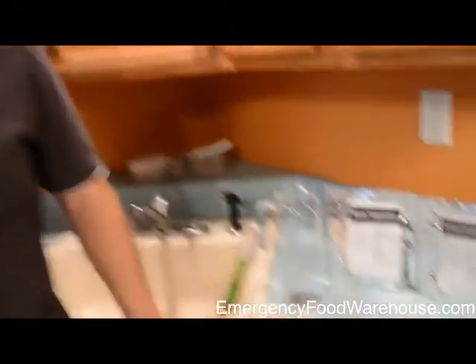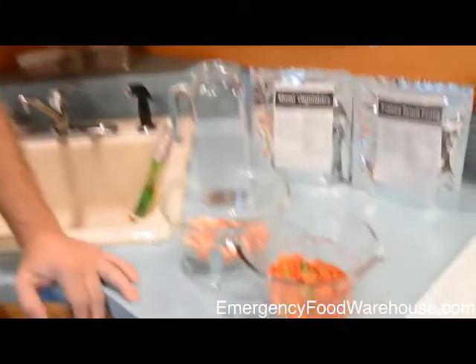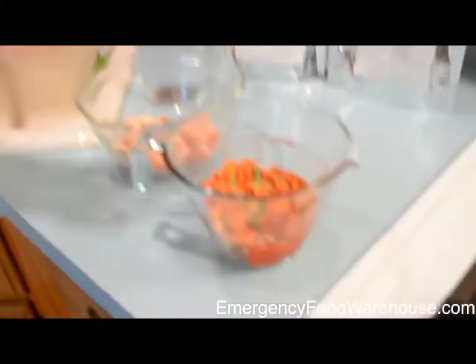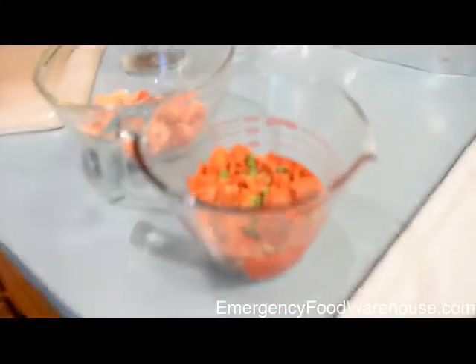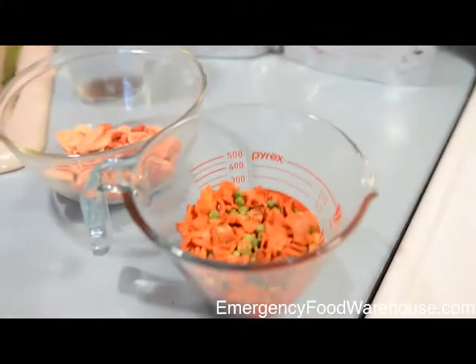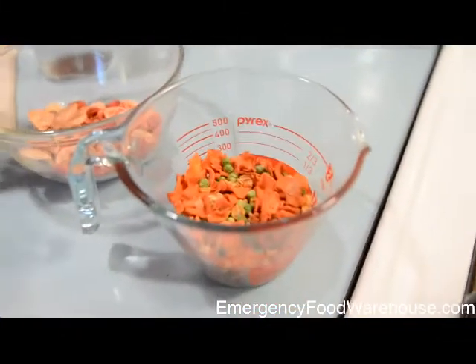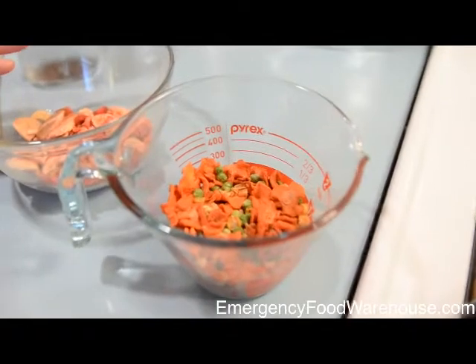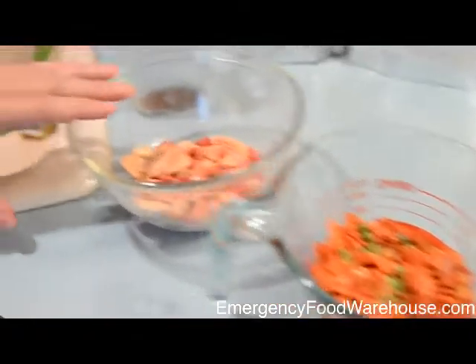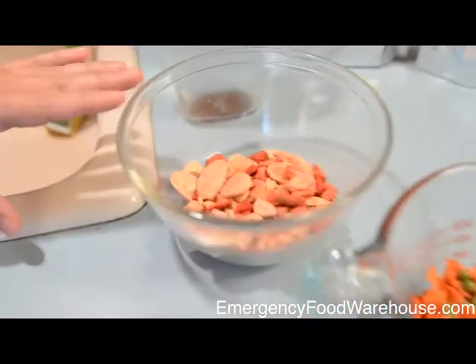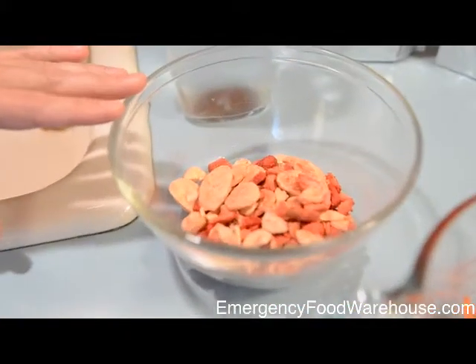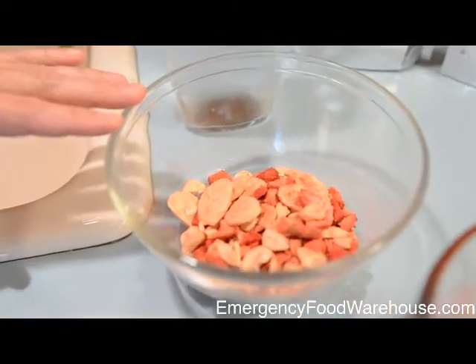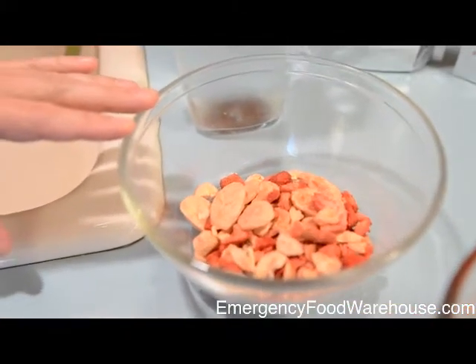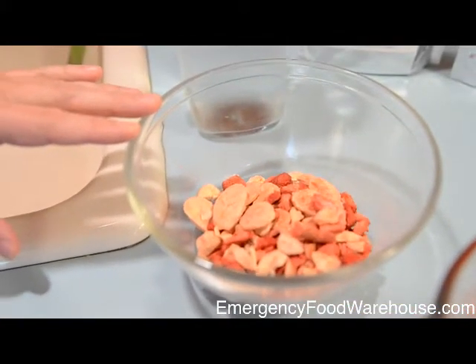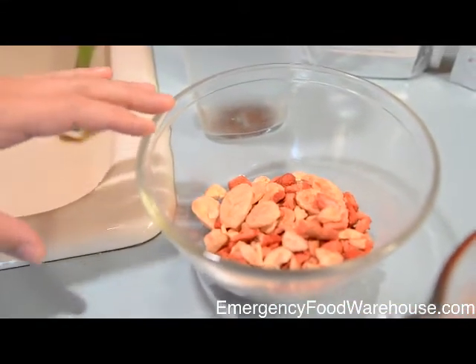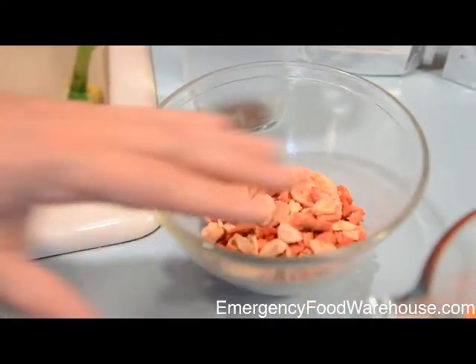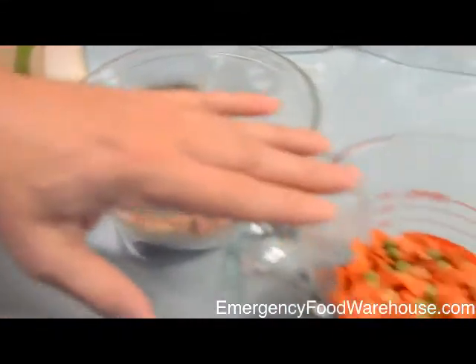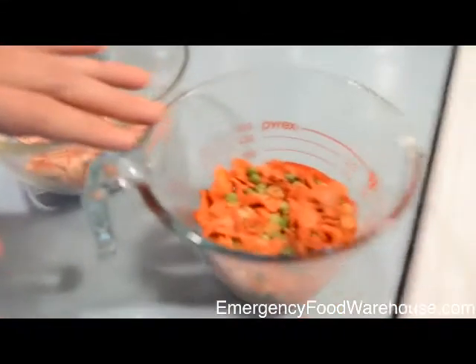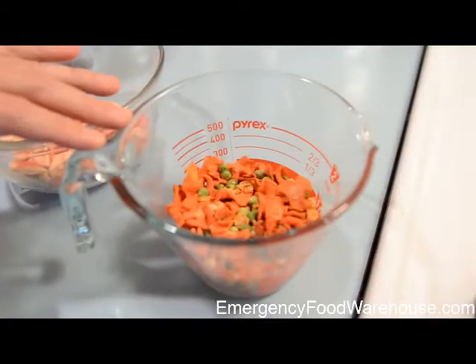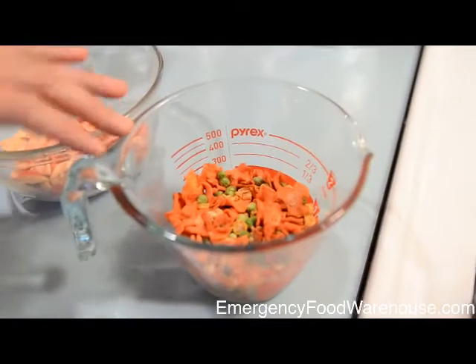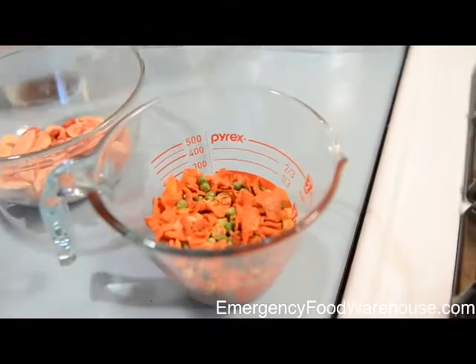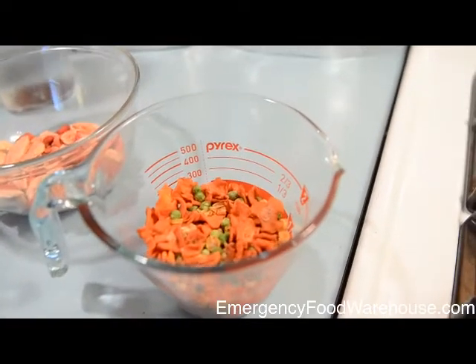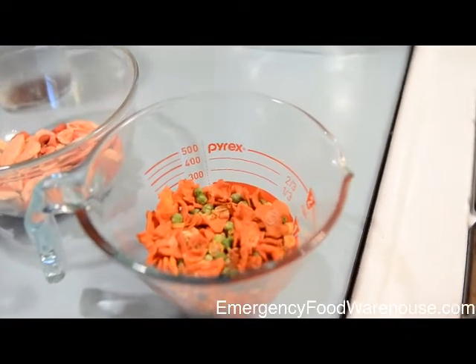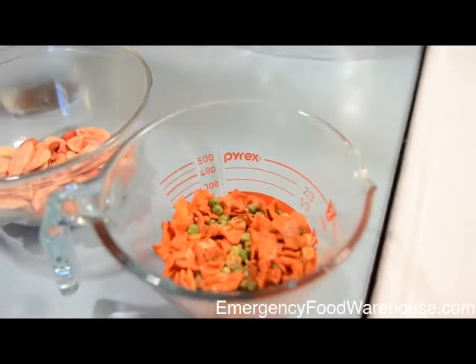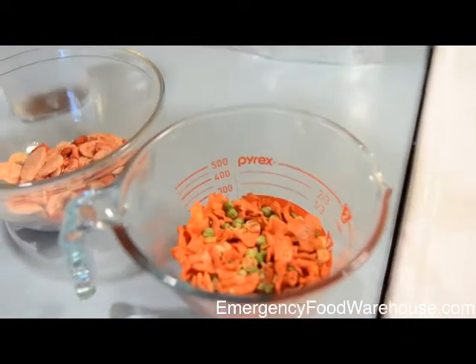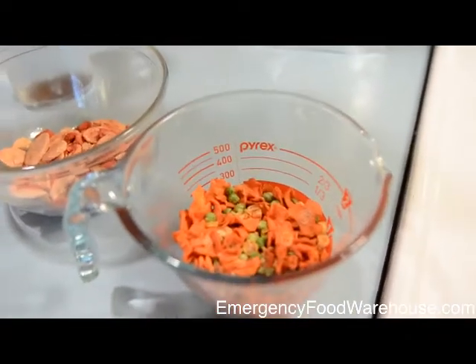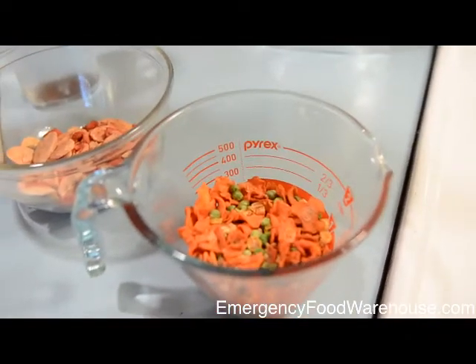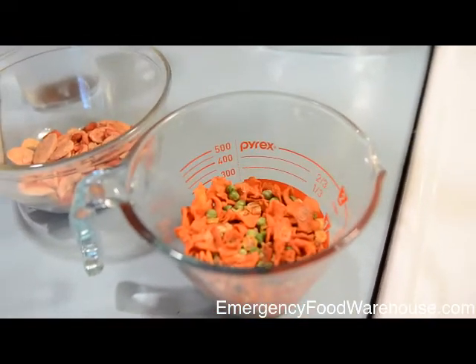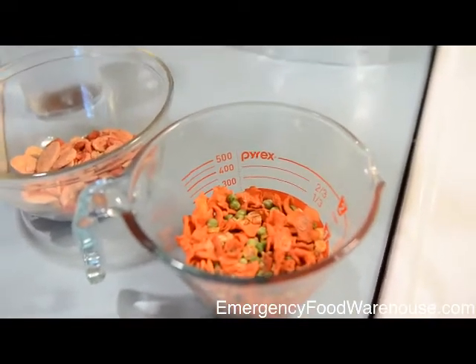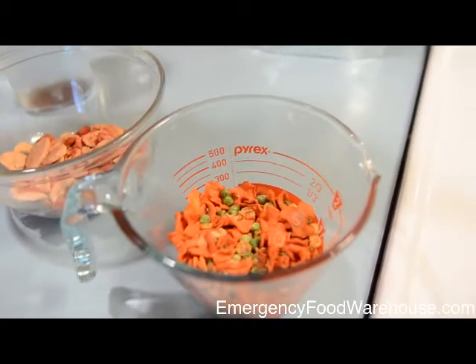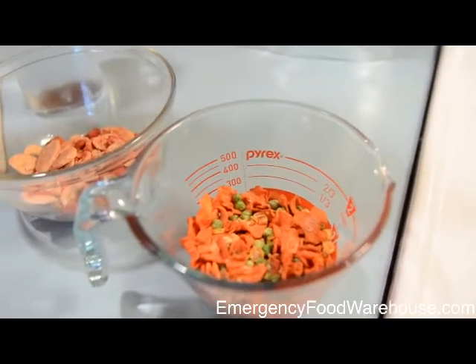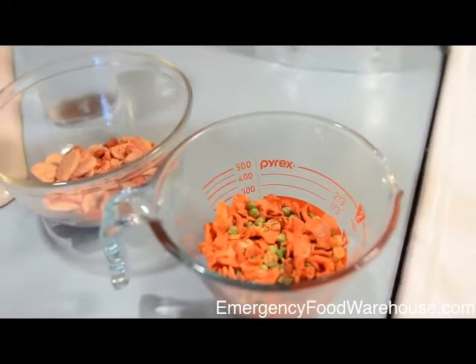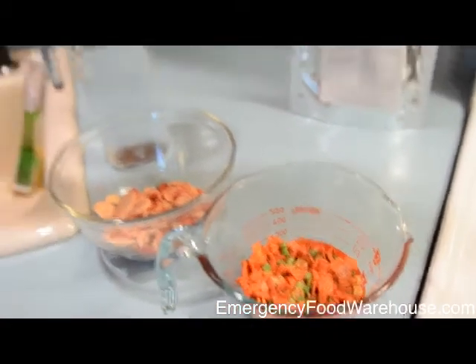What we've got here are some measured portions of both the fruits — basically freeze-dried bananas and strawberries — and over here we've got the freeze-dried vegetables, which include dehydrated sweet corn, green peas, and carrots.